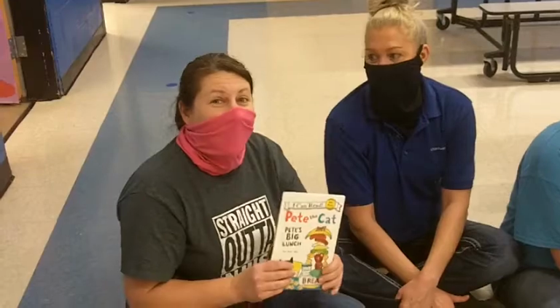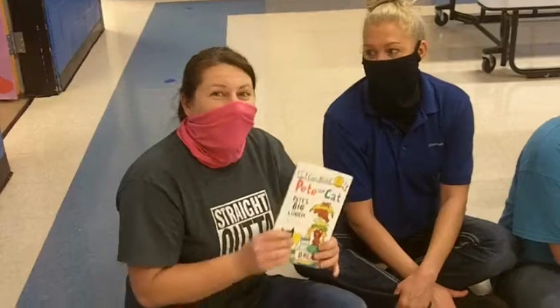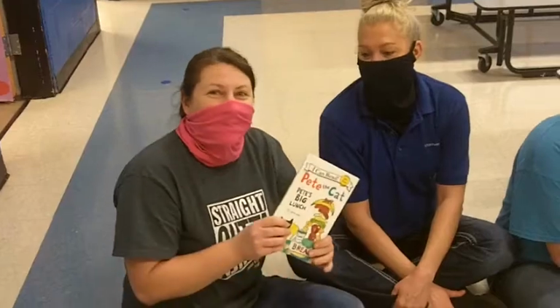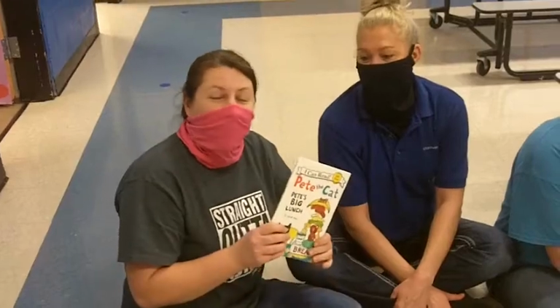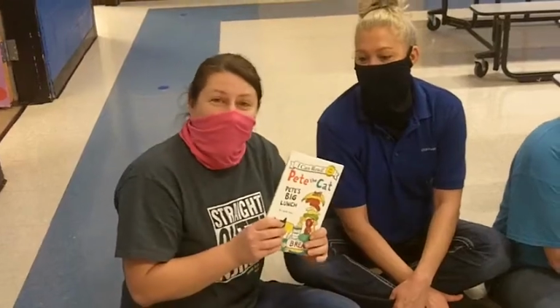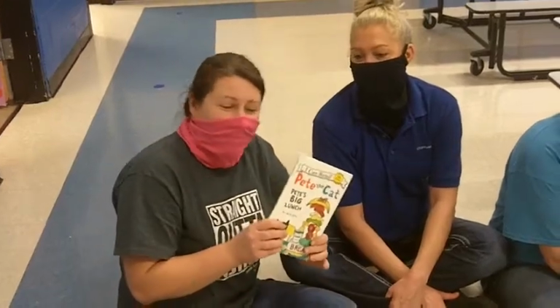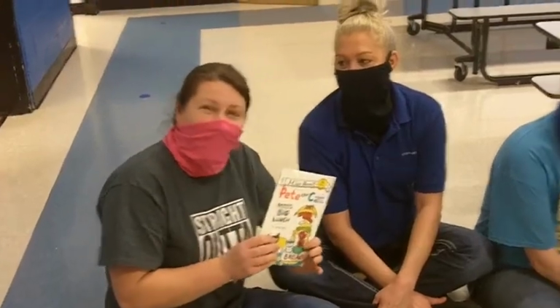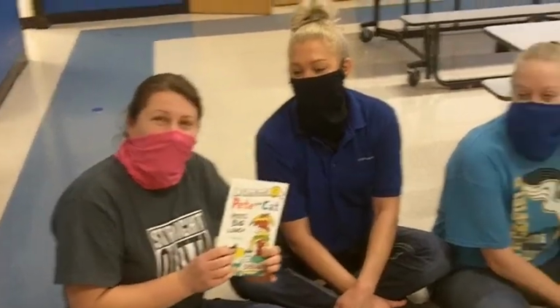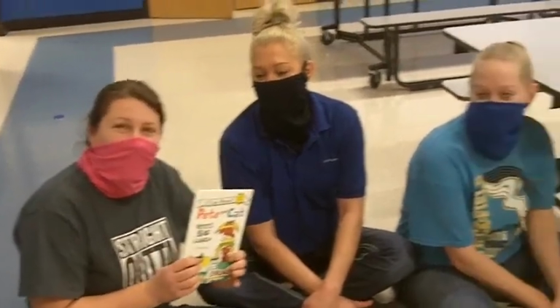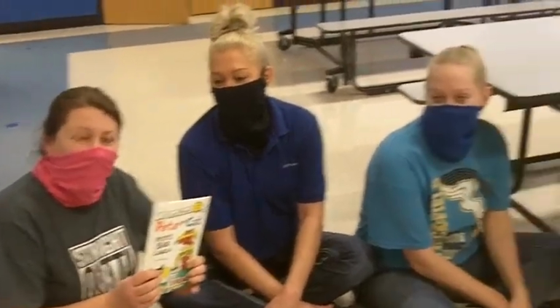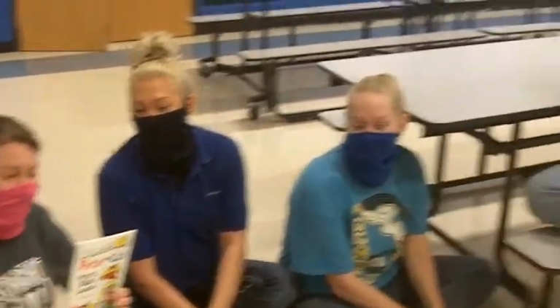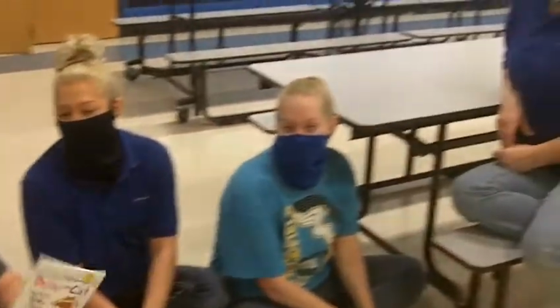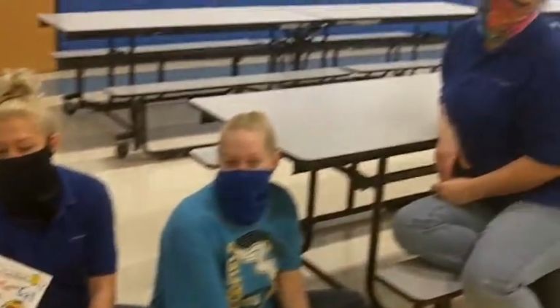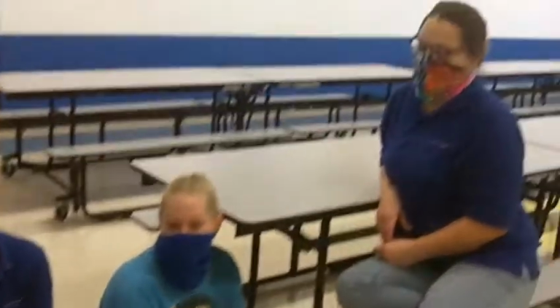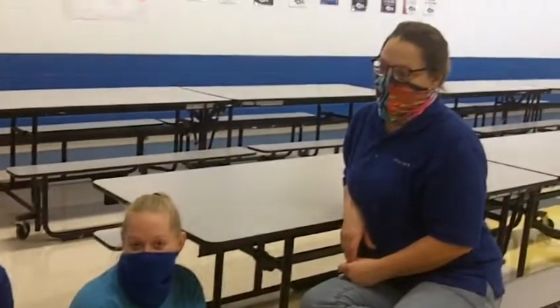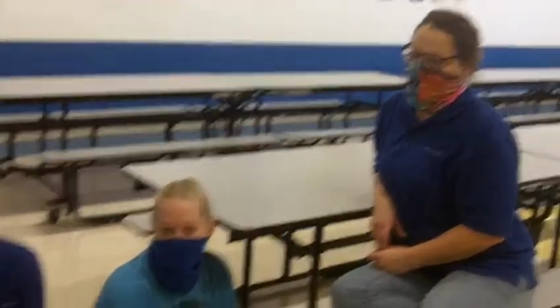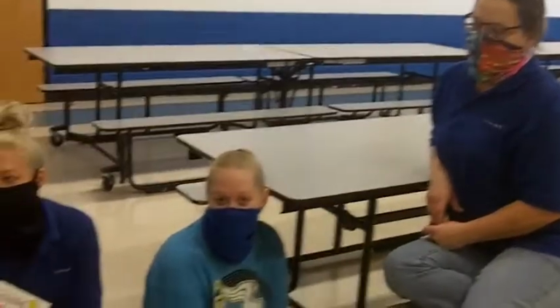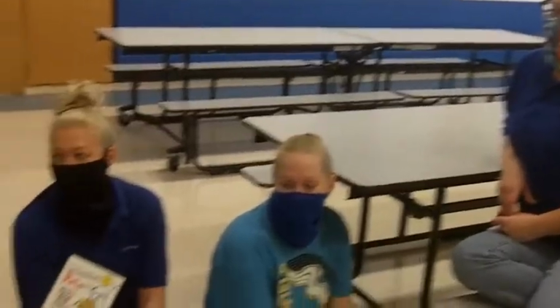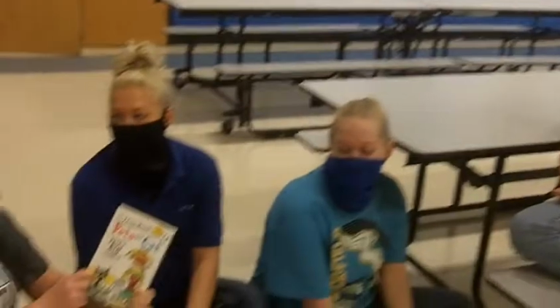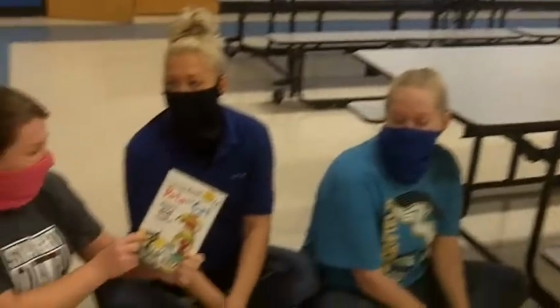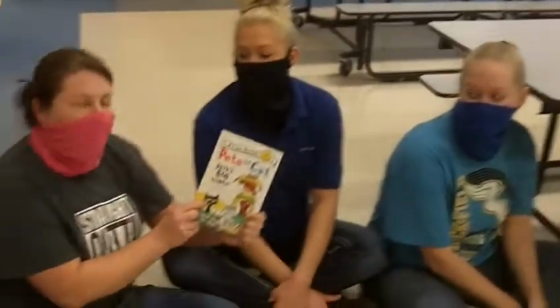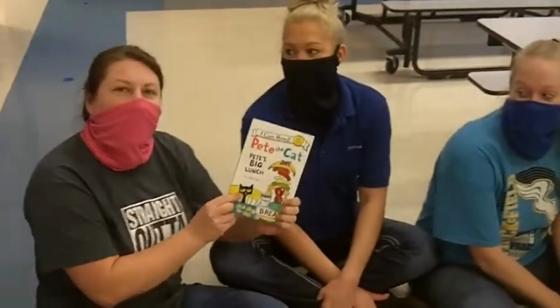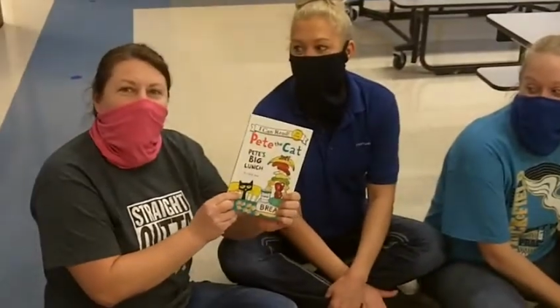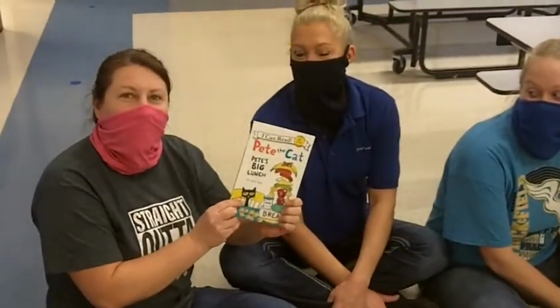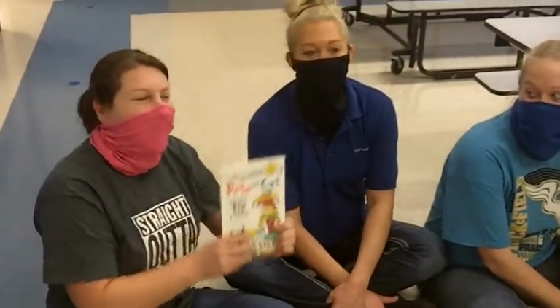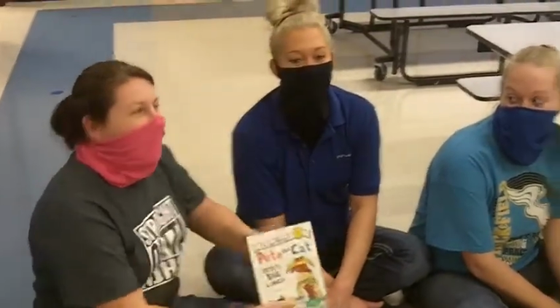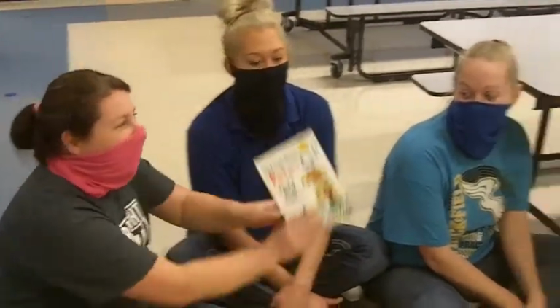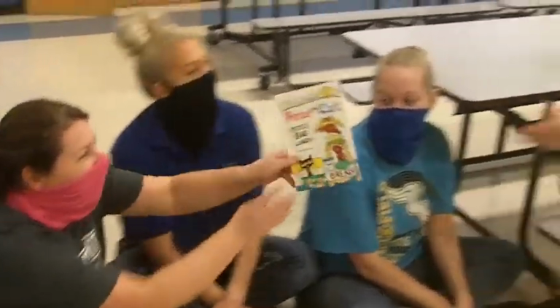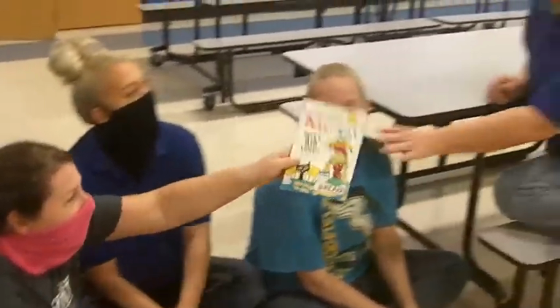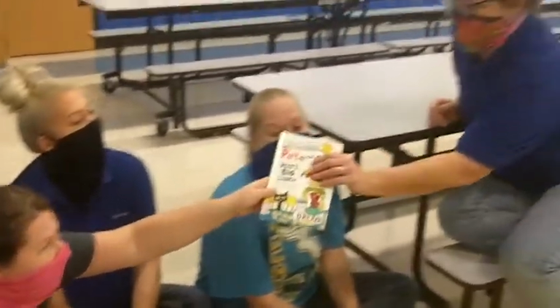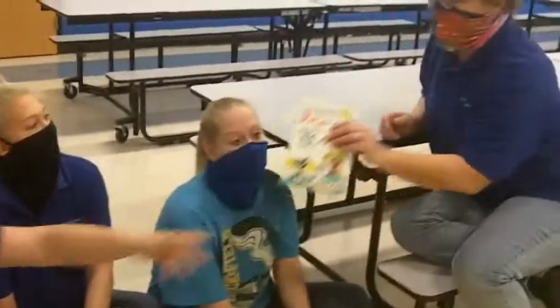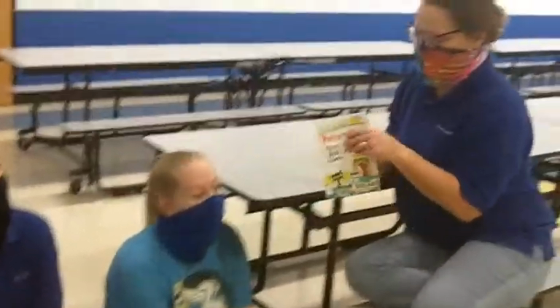Hi, this is the wonderful lunch ladies down here in your cafeteria. We're going to read Pete the Cat, Pete's Big Lunch. Here you go, Gail. Thank you.